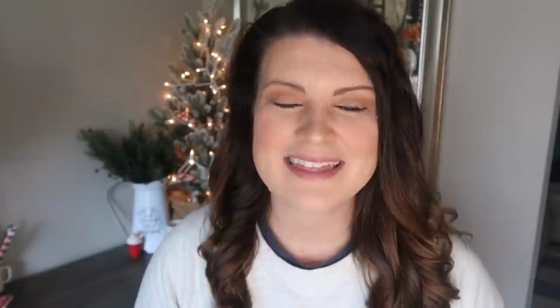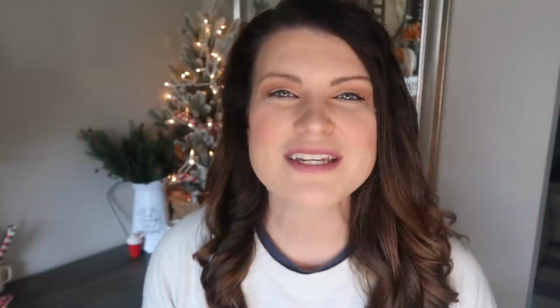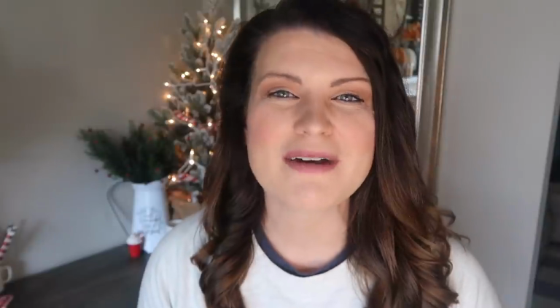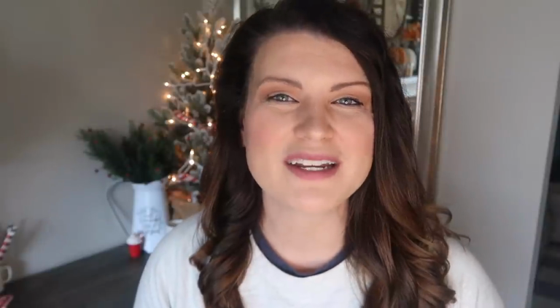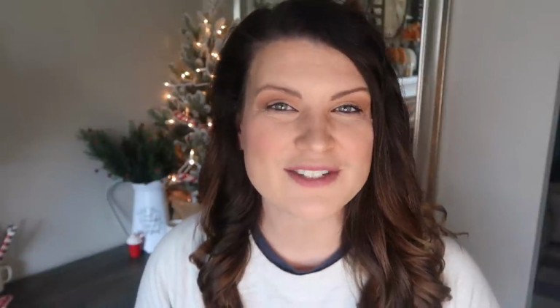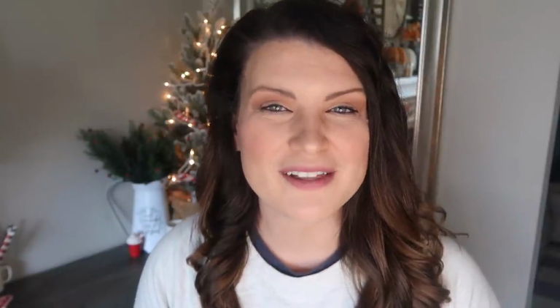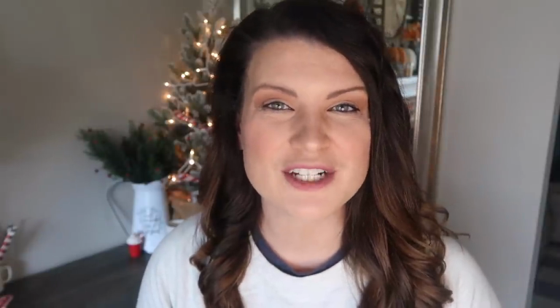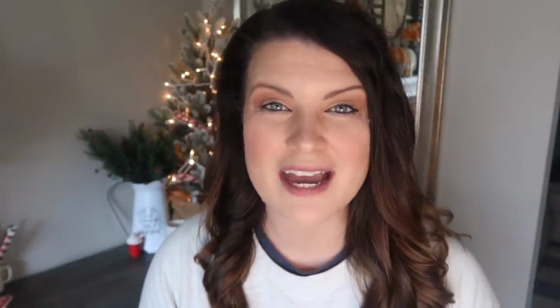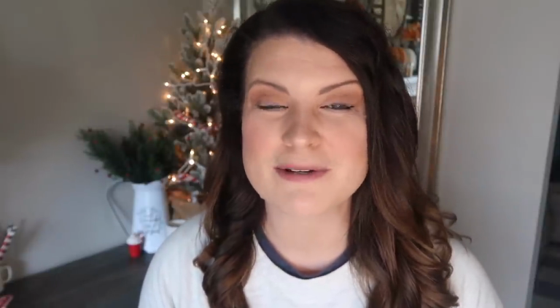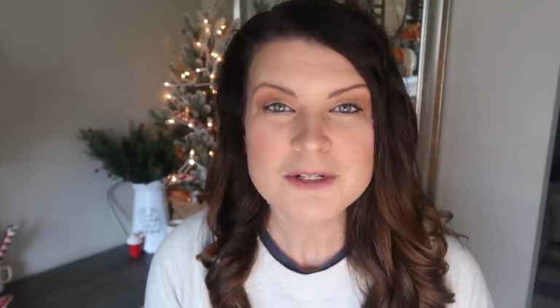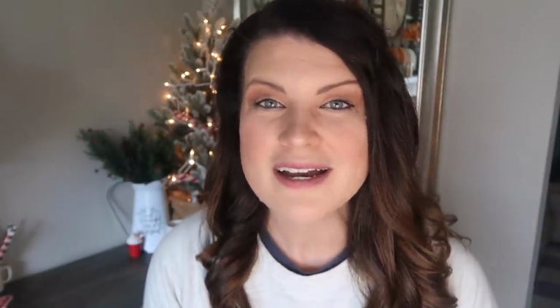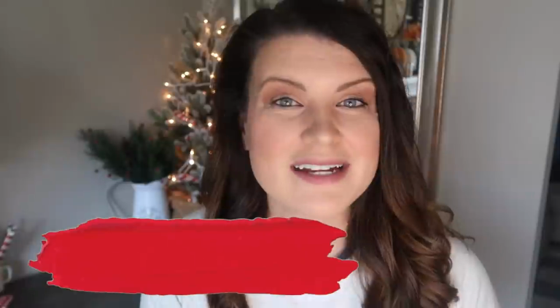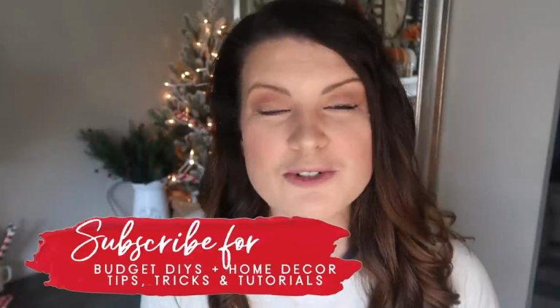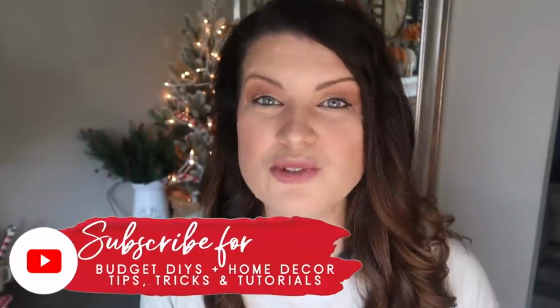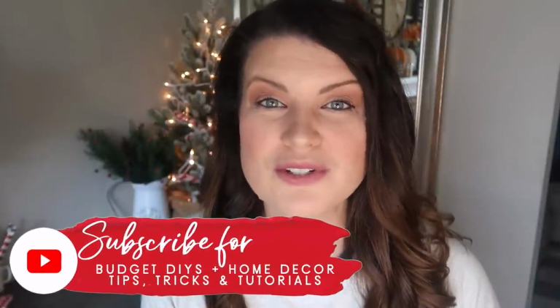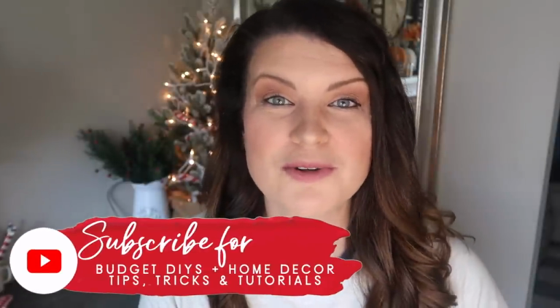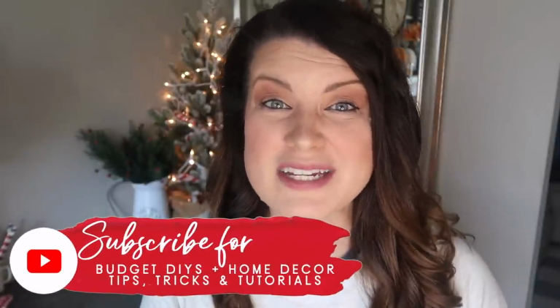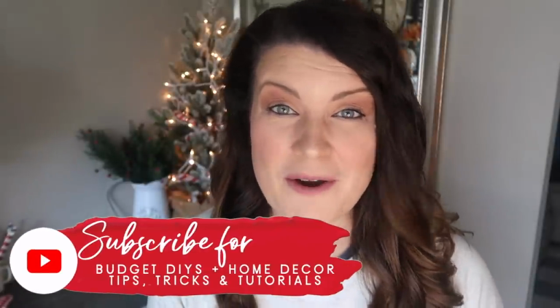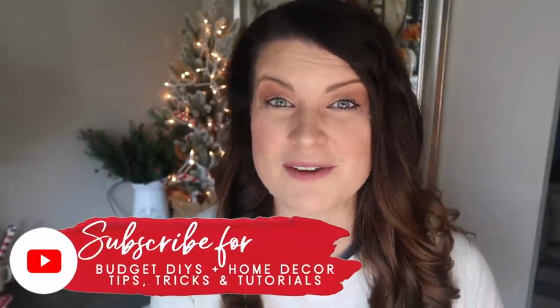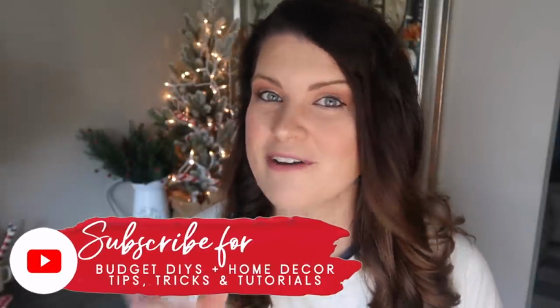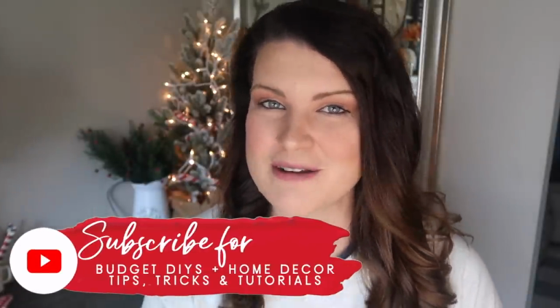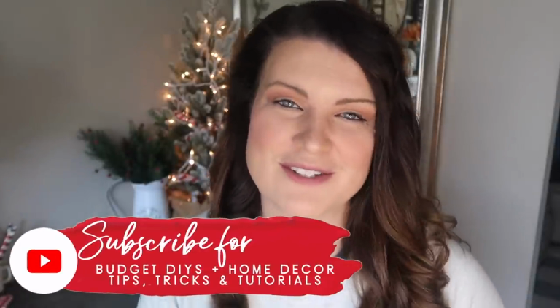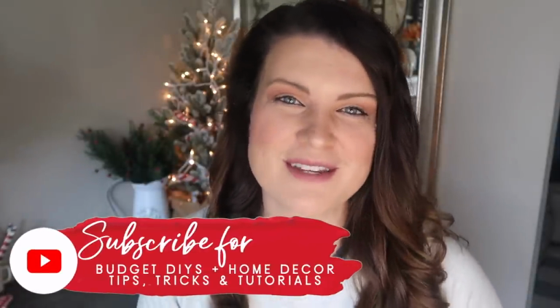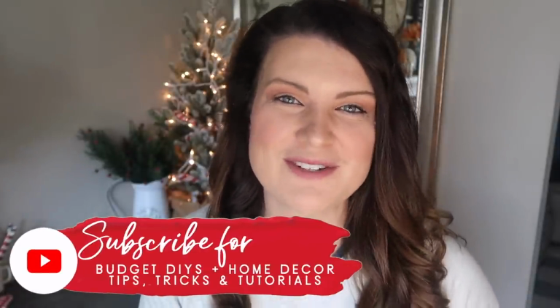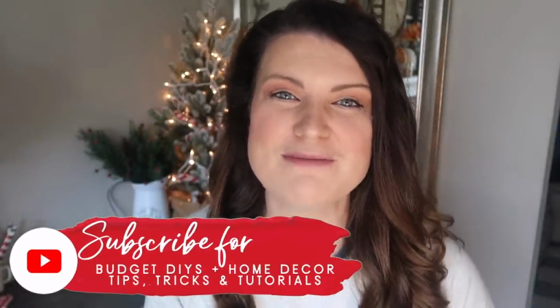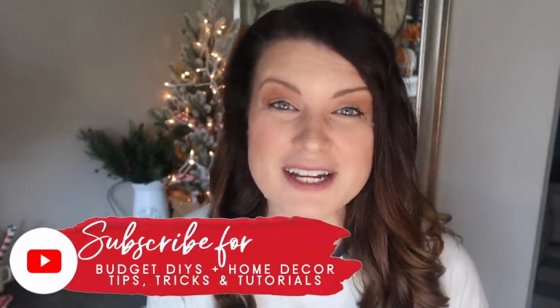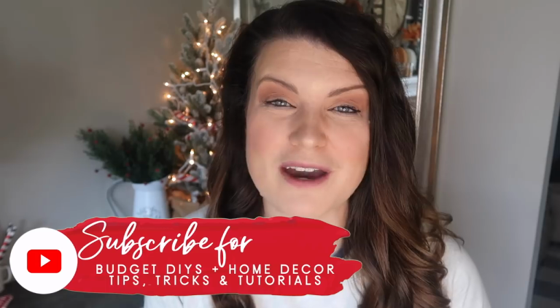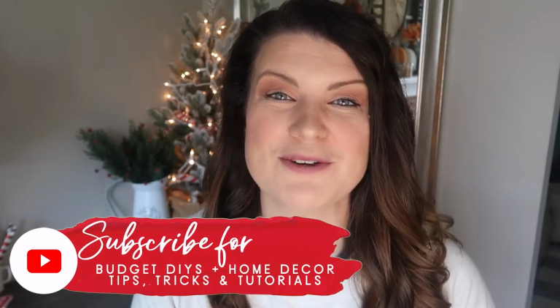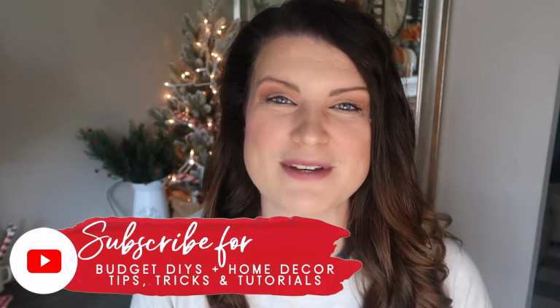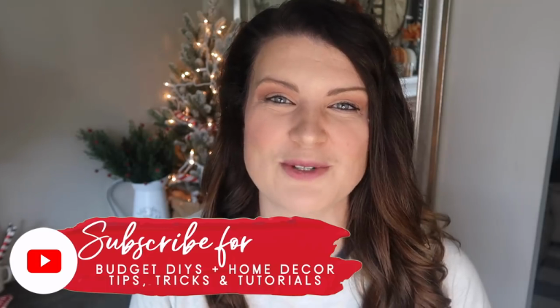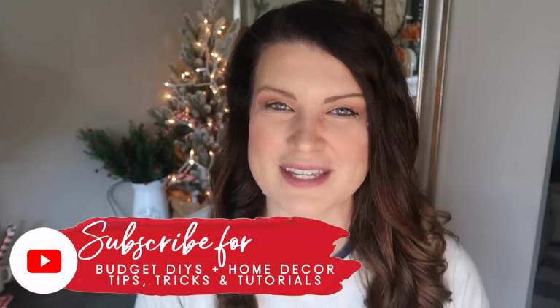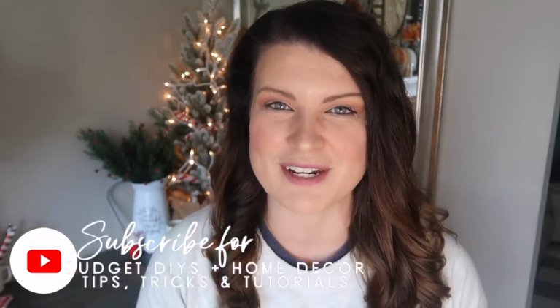This is Whiskey and Whit. My name is Whitney and on this channel I love to share DIY and budget home decor, tips, tricks, and tutorials around creating a DIY home that you love on a budget. So if that's something that interests you, be sure to hit subscribe down below so you don't miss a future Whiskey and Whit video.